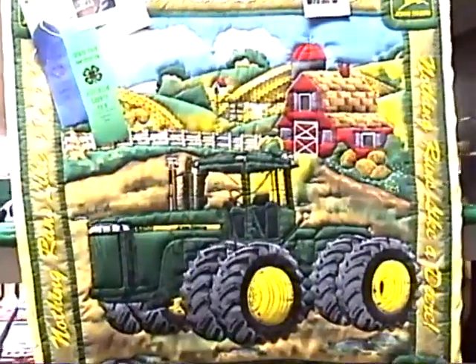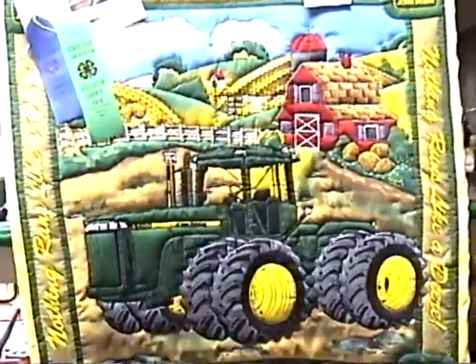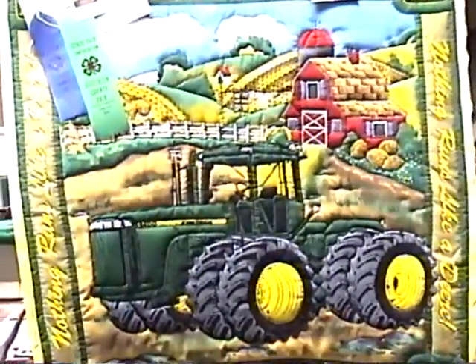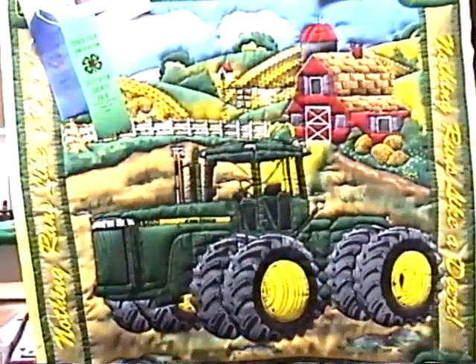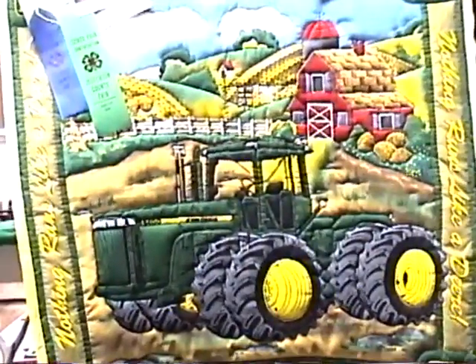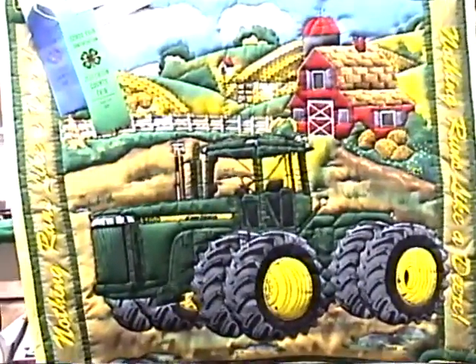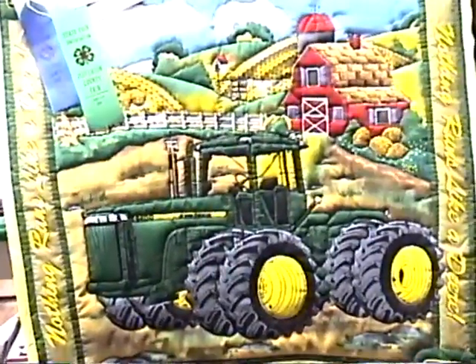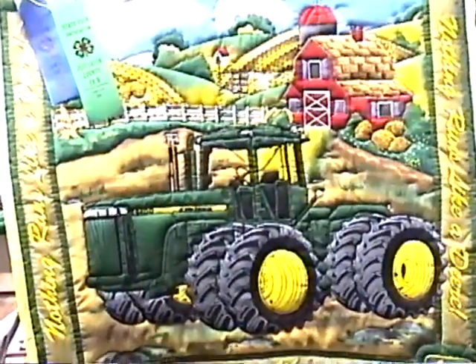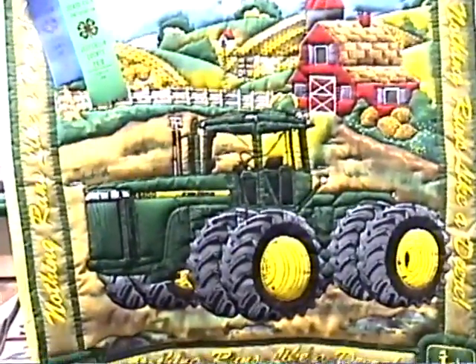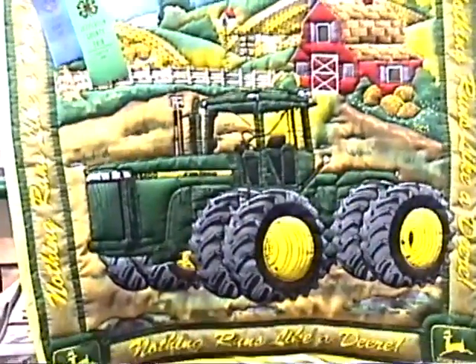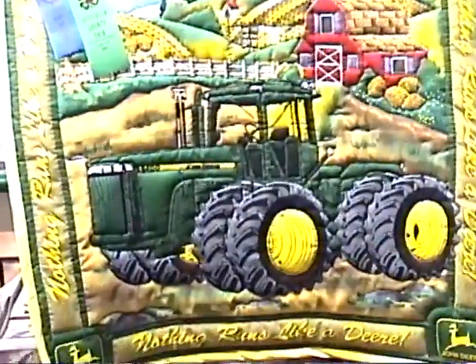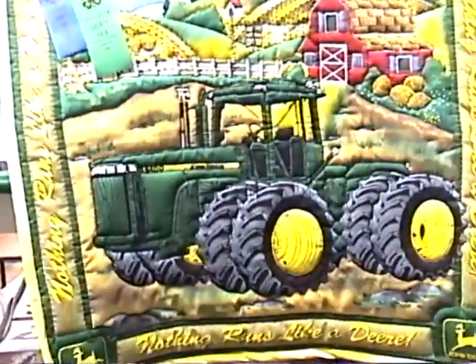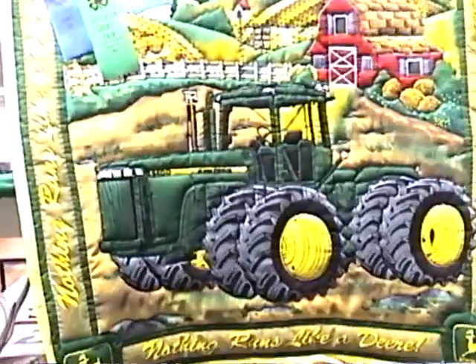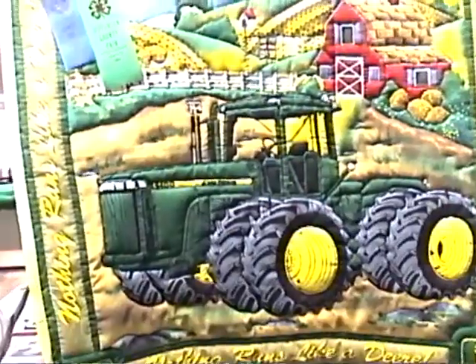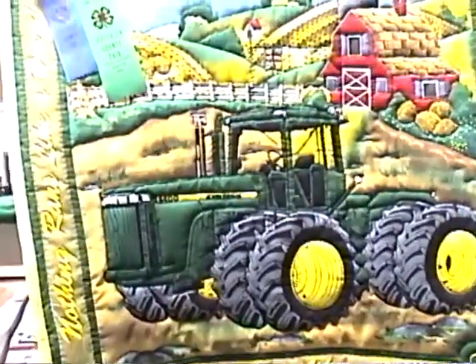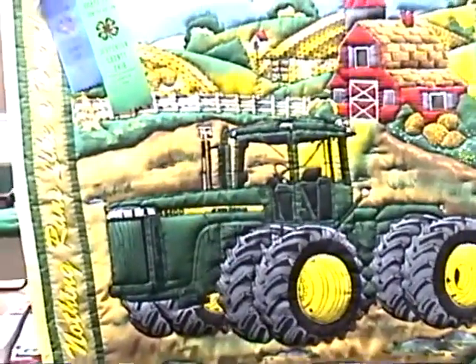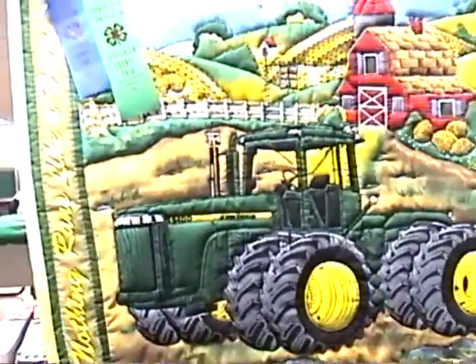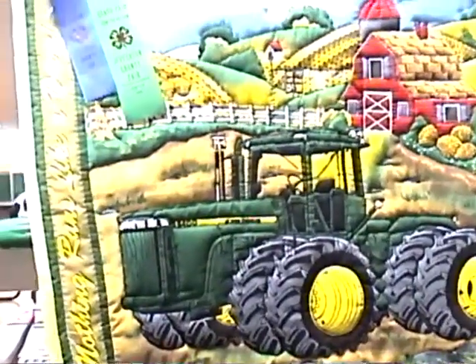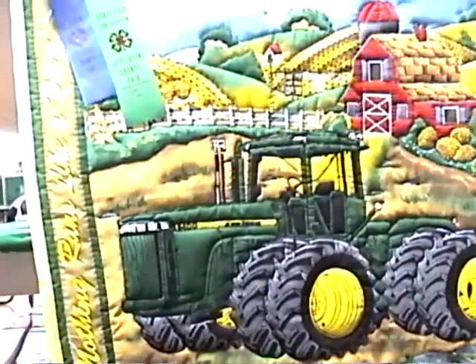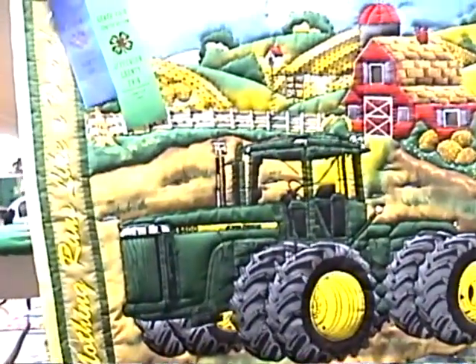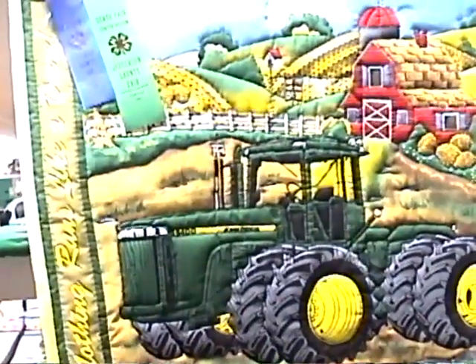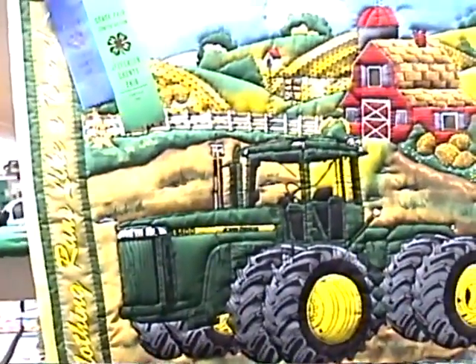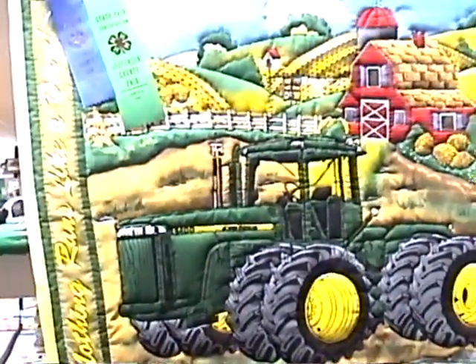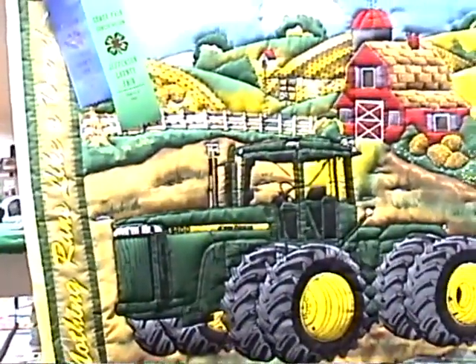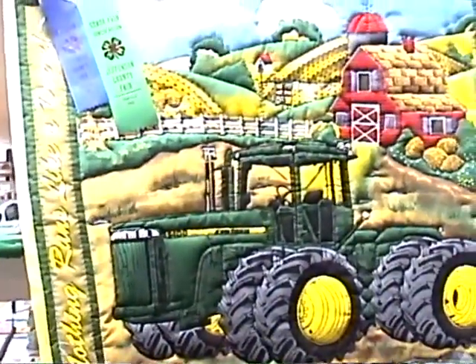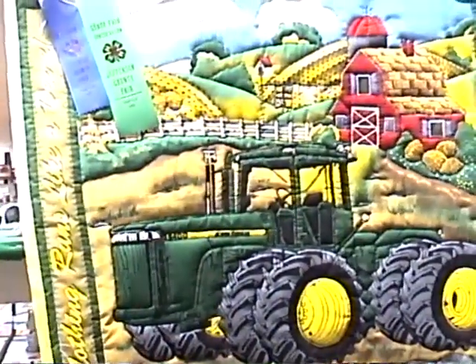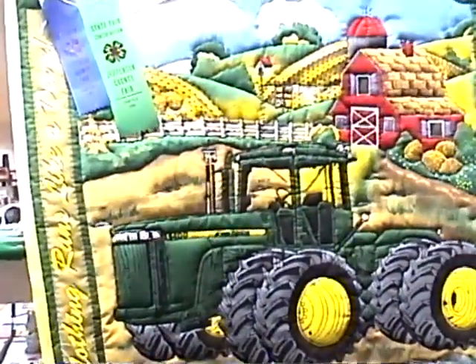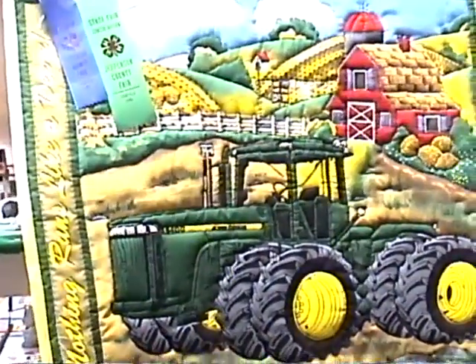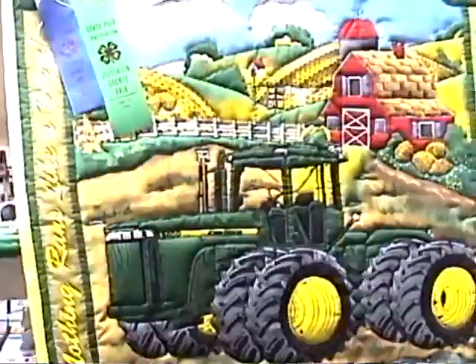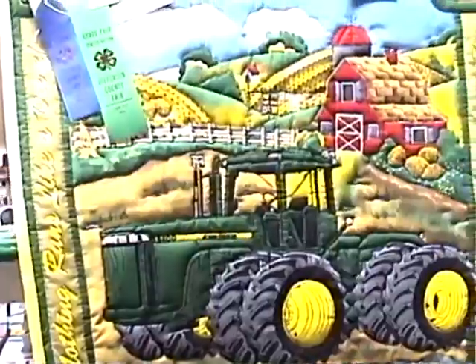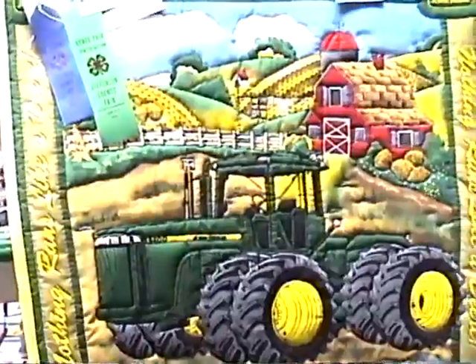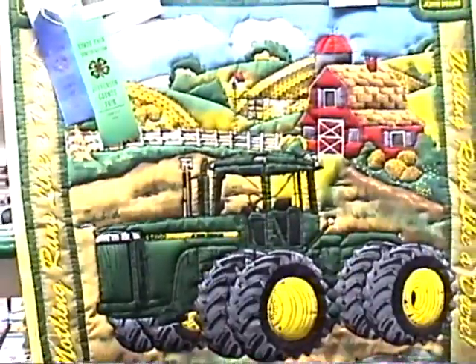This is 'Nothing Runs Like a Deer' — it's a quilt that somebody's made. Kimberly something or other in fifth grade. Can't read her last name.